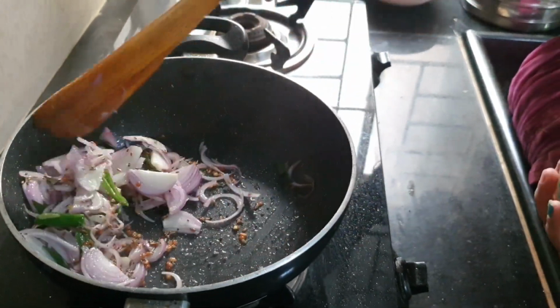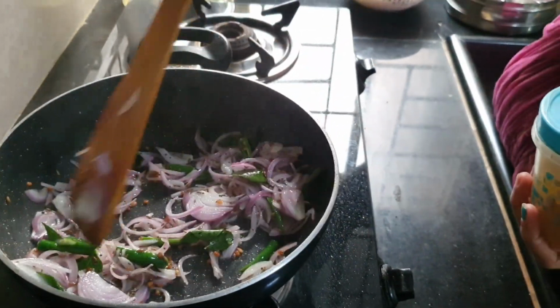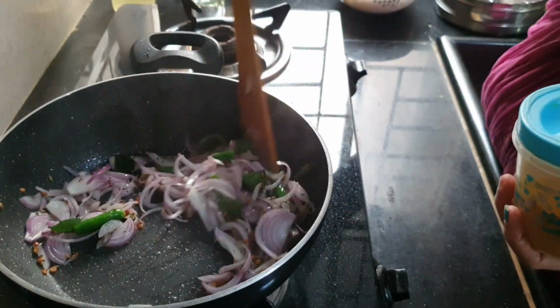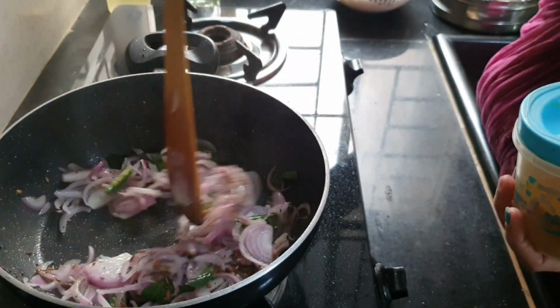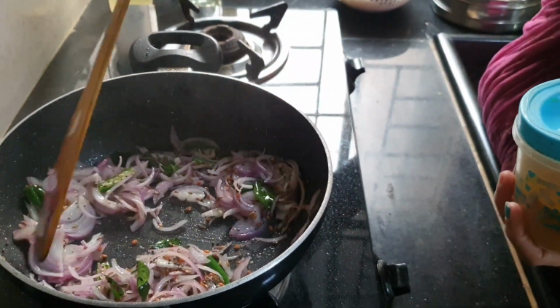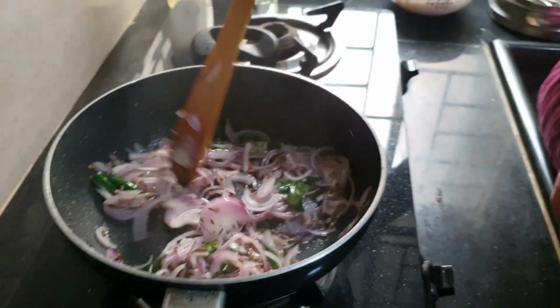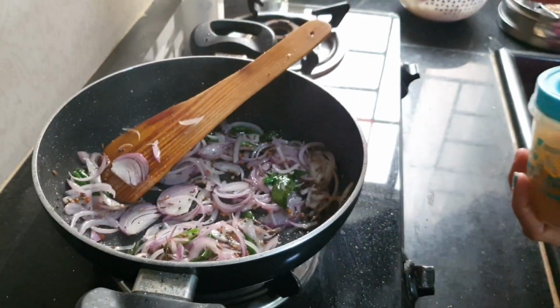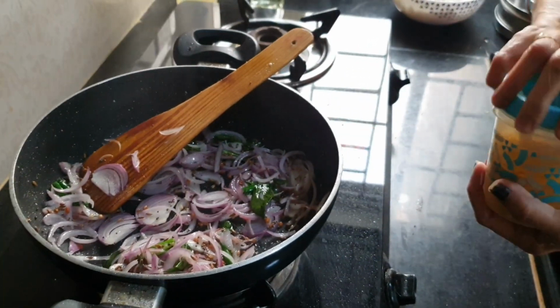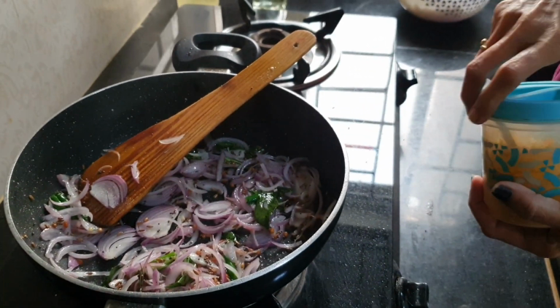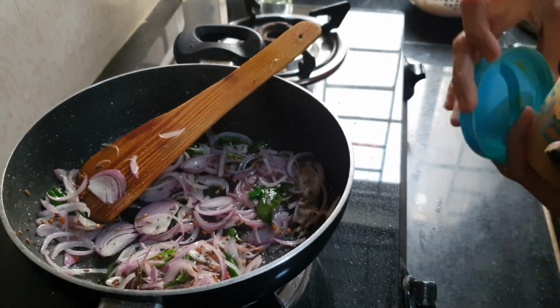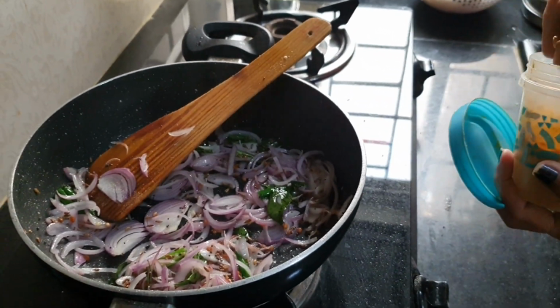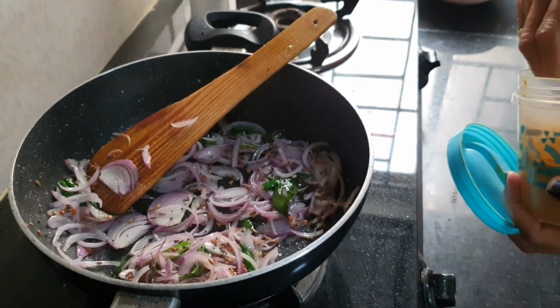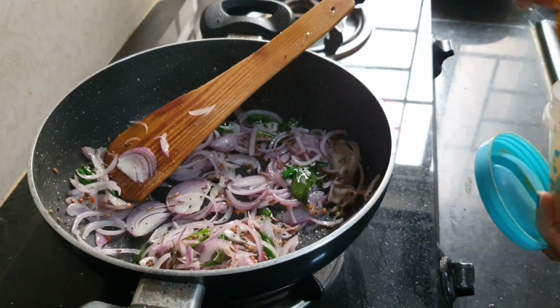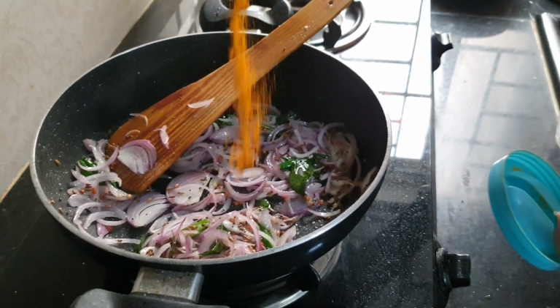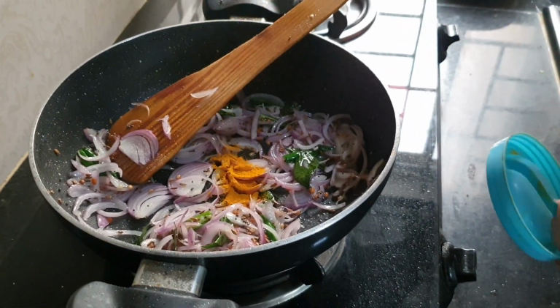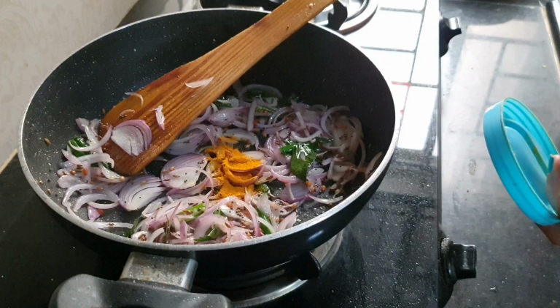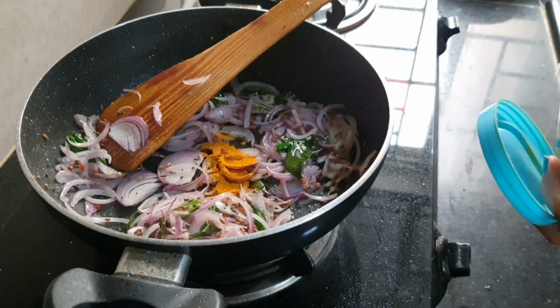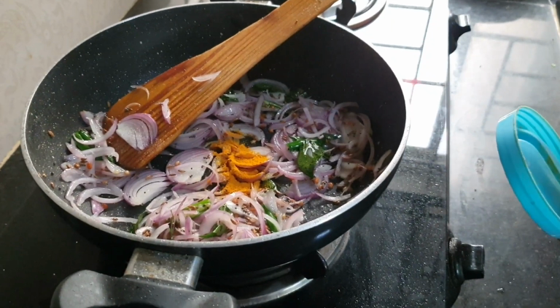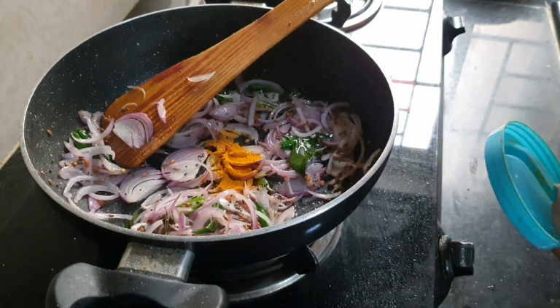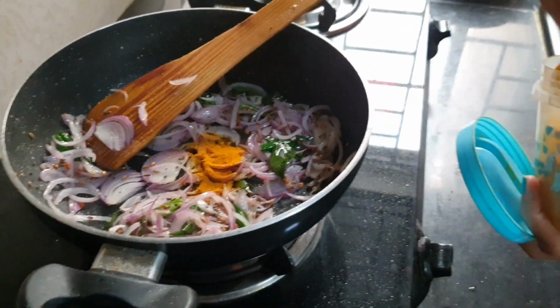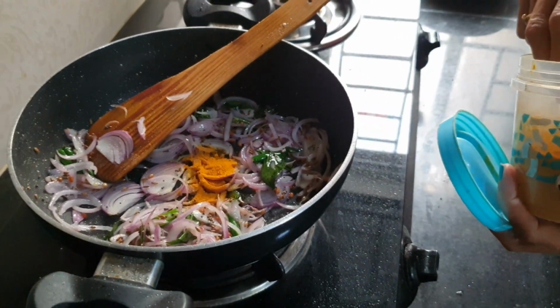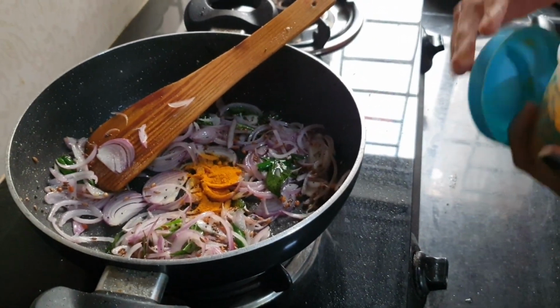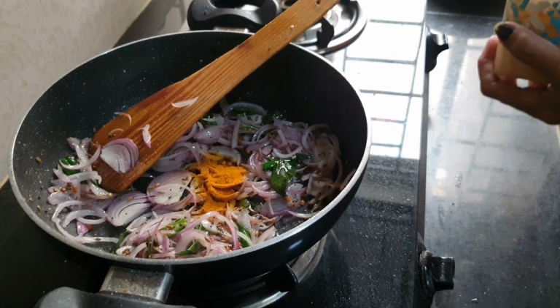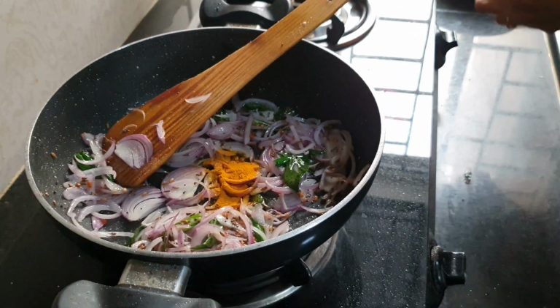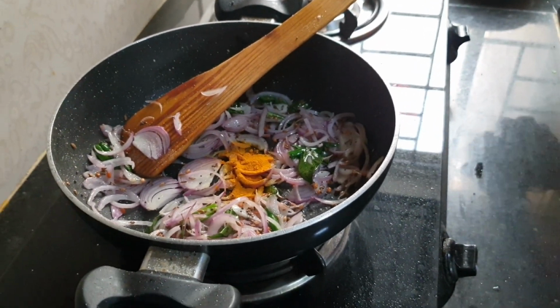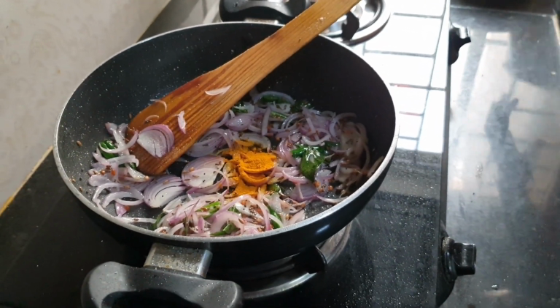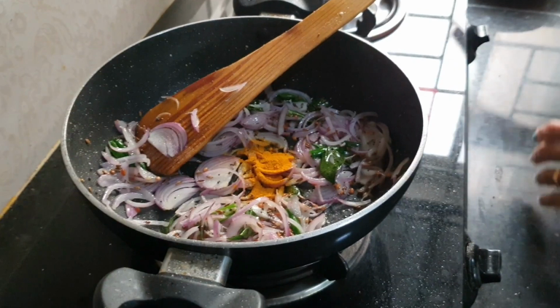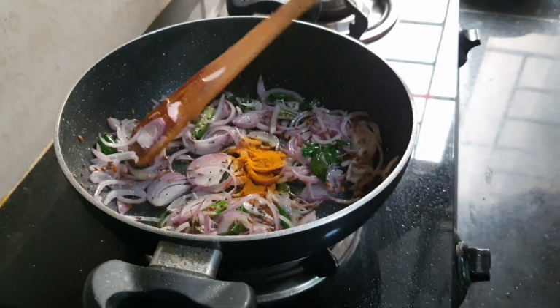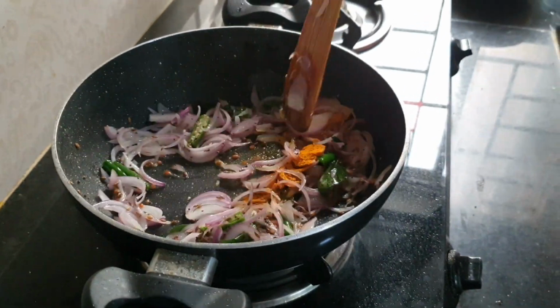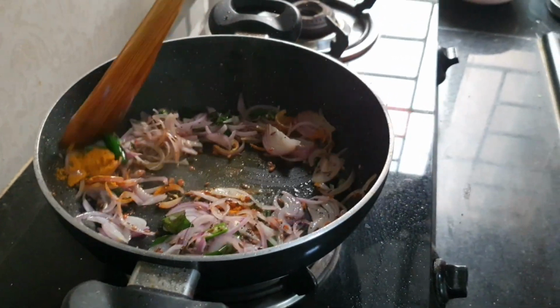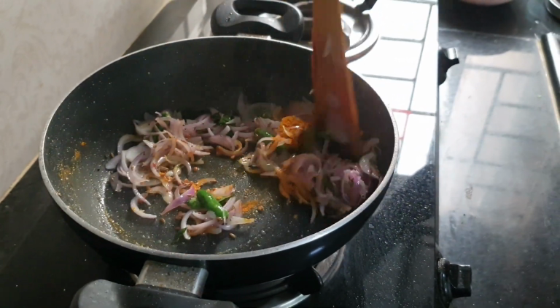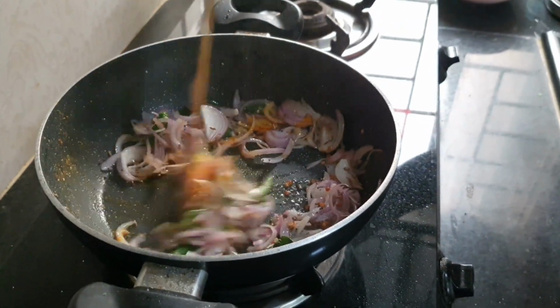Stir it. Then add turmeric powder — about half a tablespoon — and stir it again.